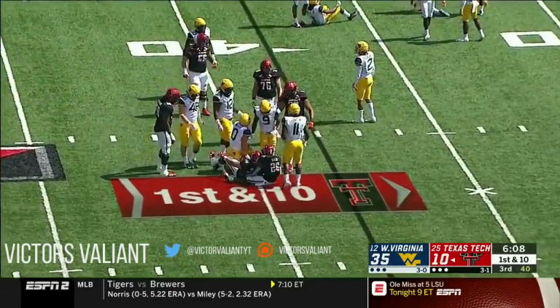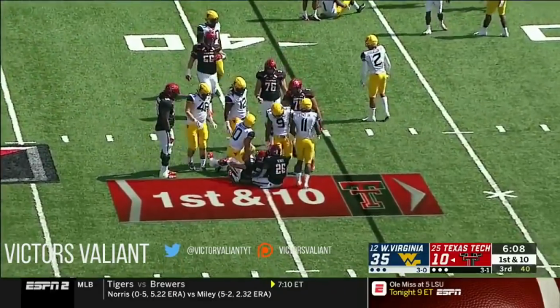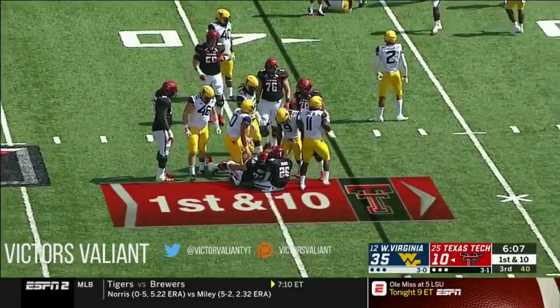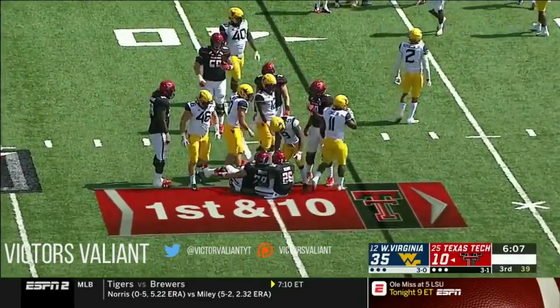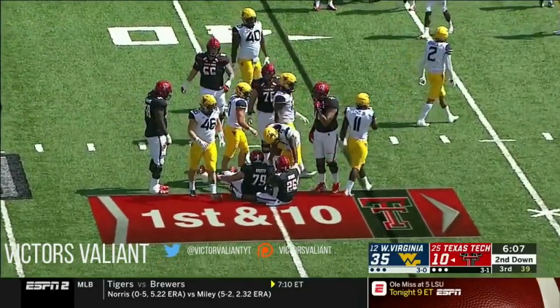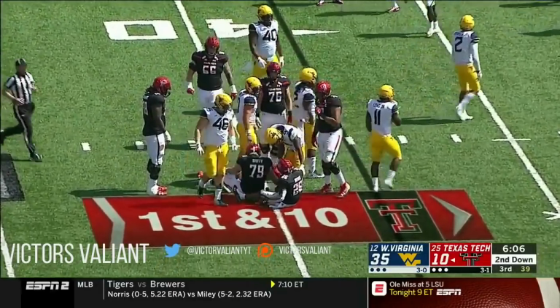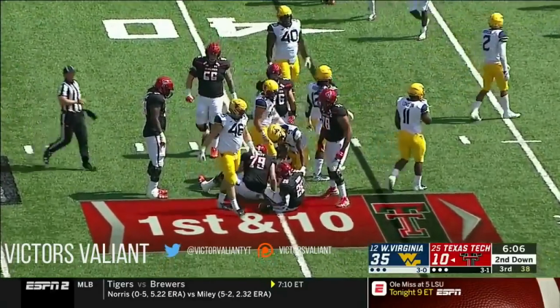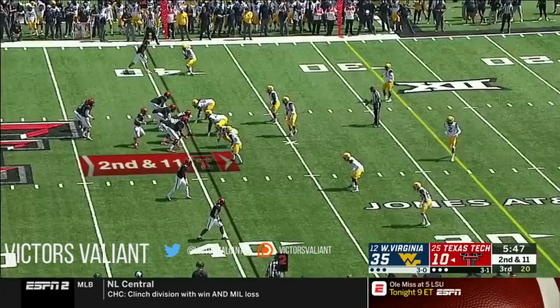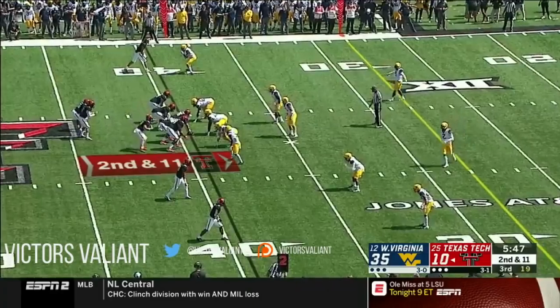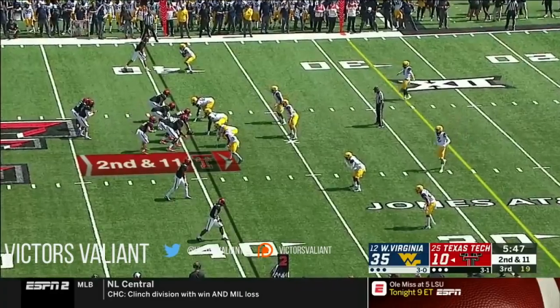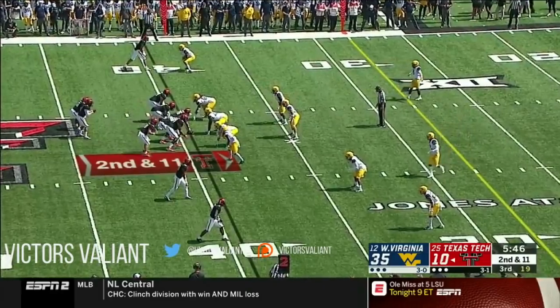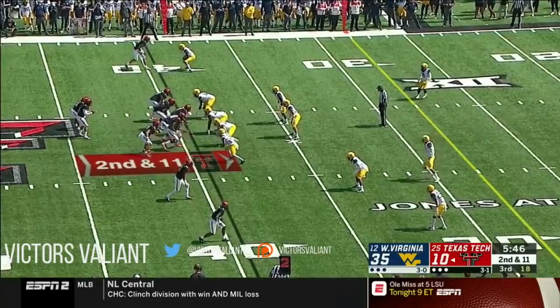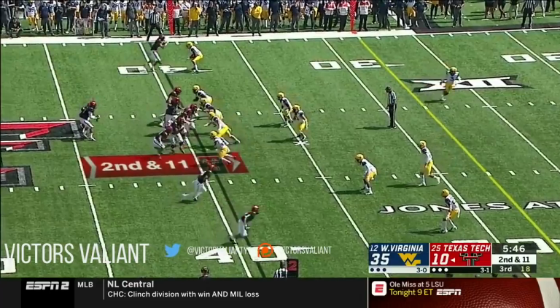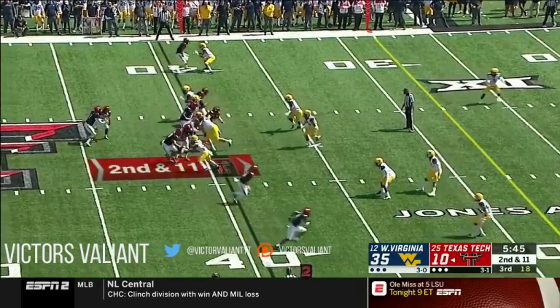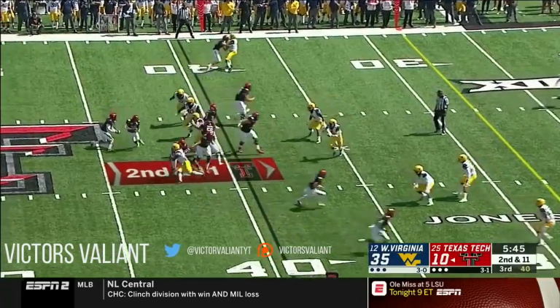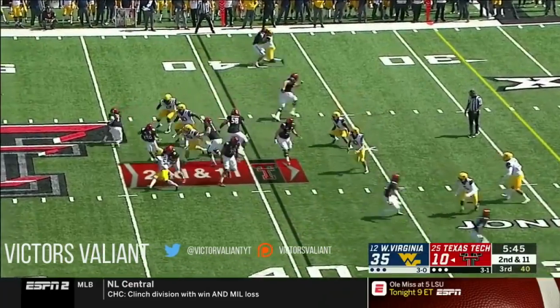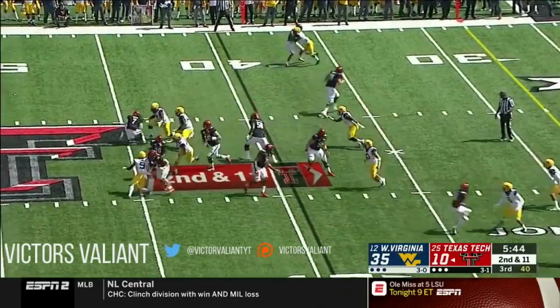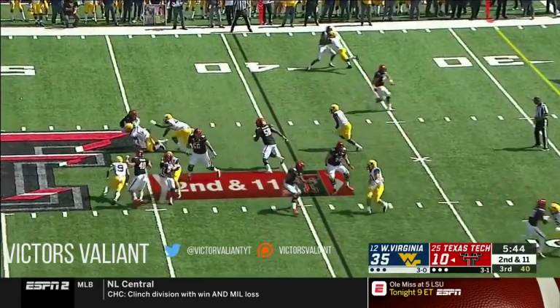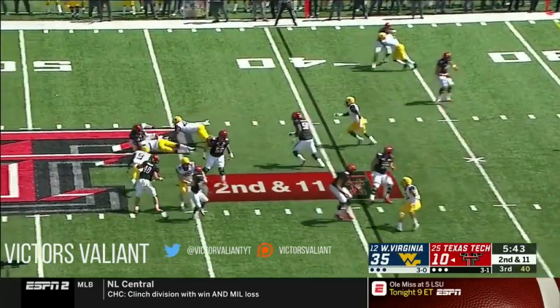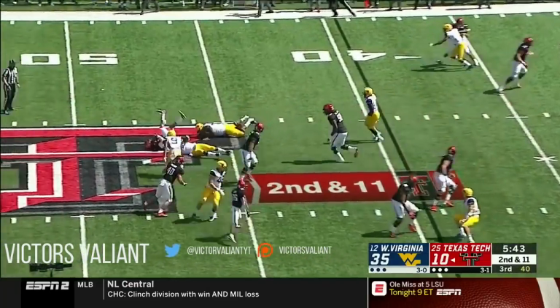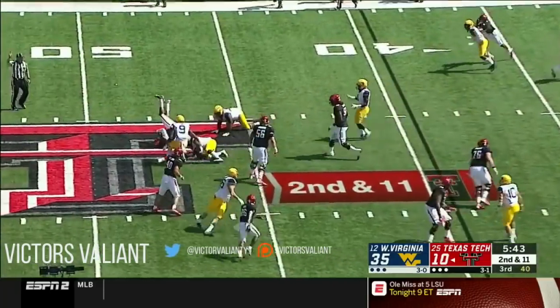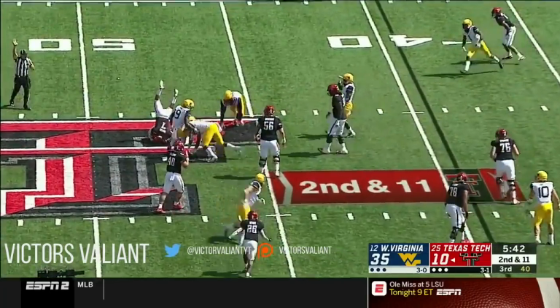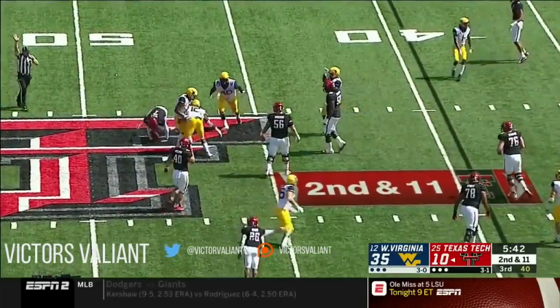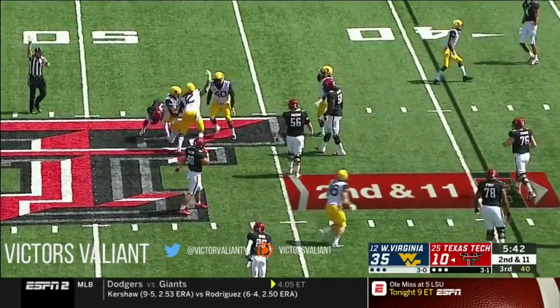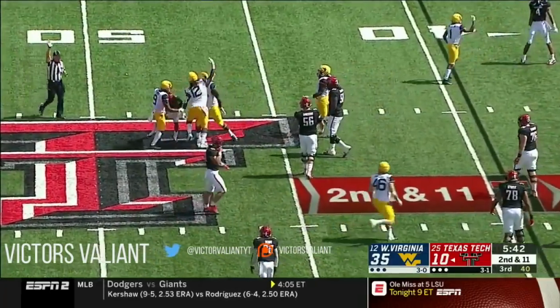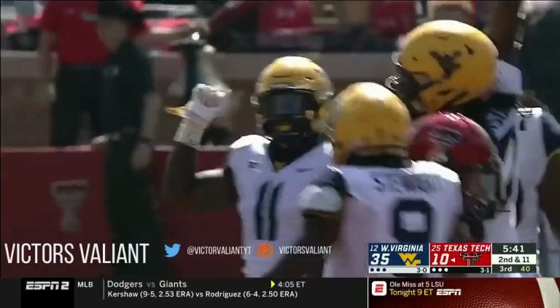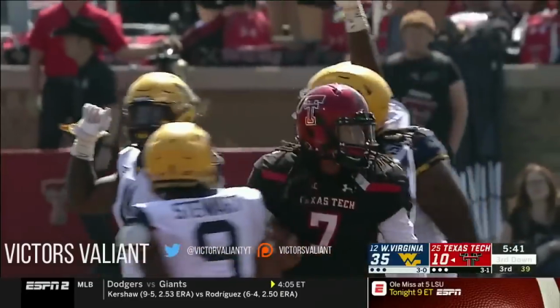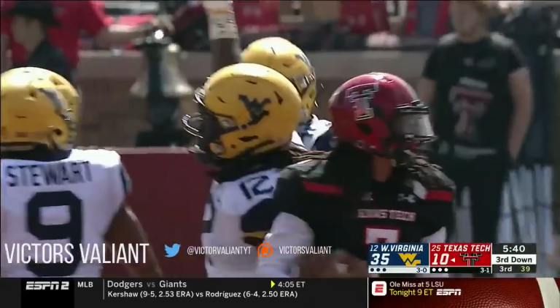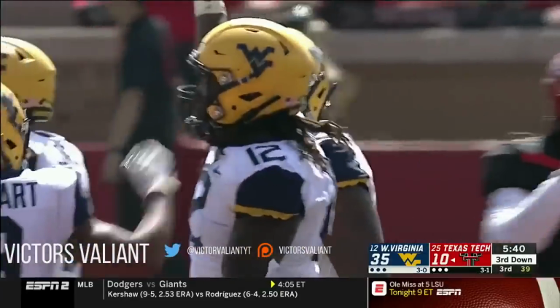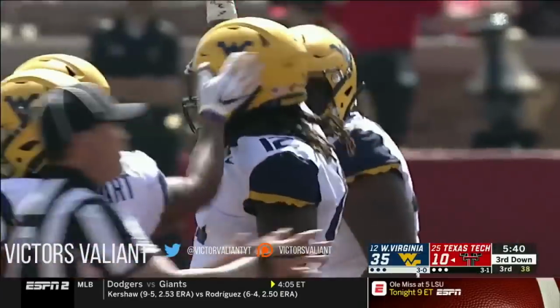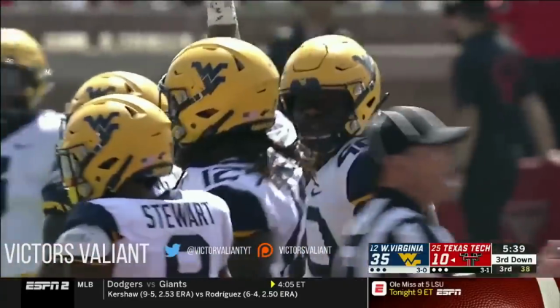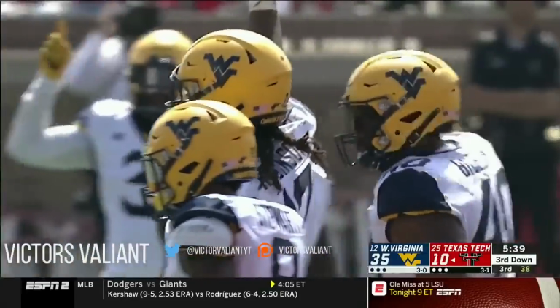Nothing doing that time for Thompson — held Oklahoma State to zero passing yards in the fourth quarter — as Jet Duffy is engulfed by Jabril Robinson, the grab.